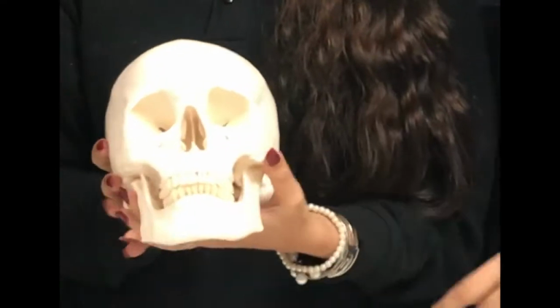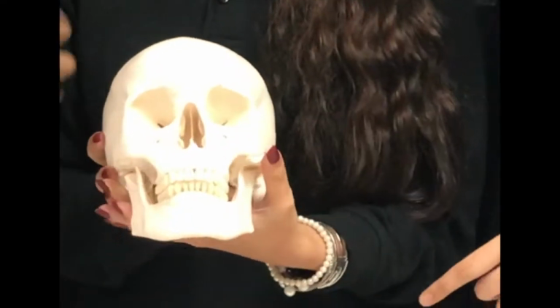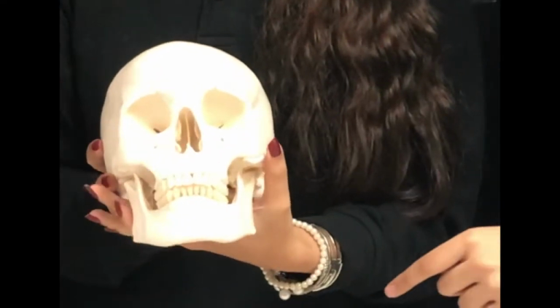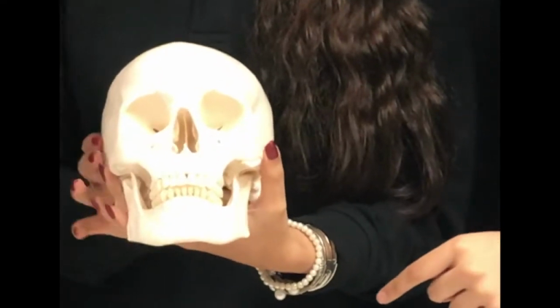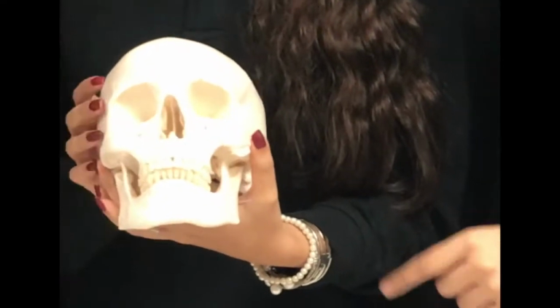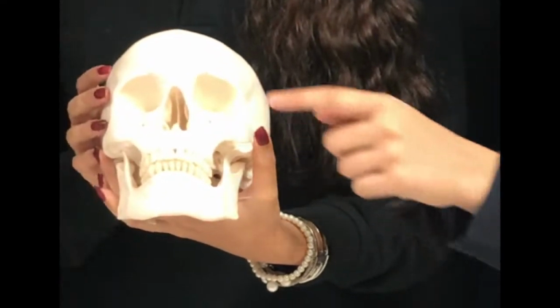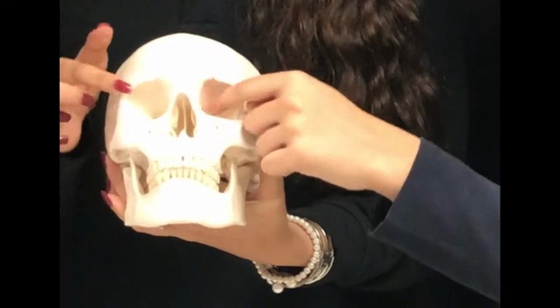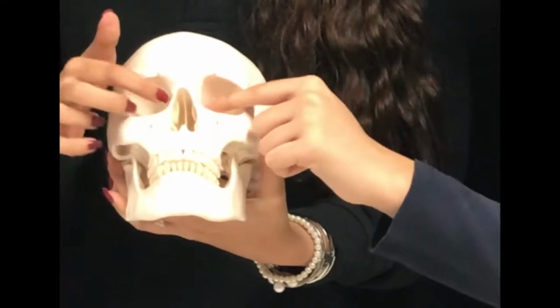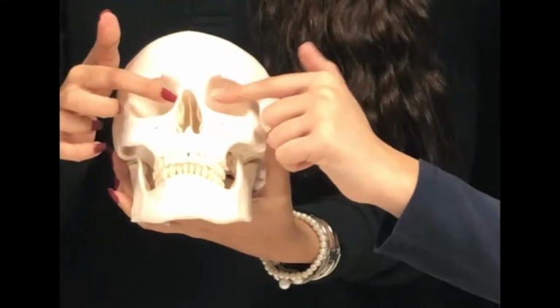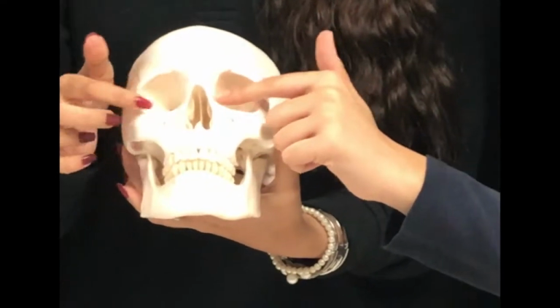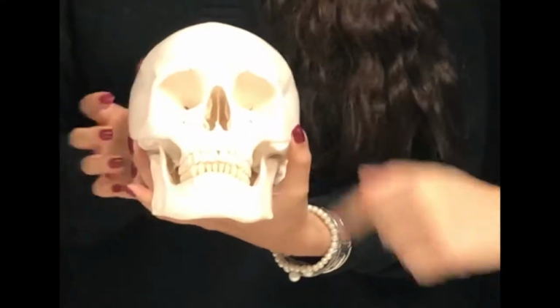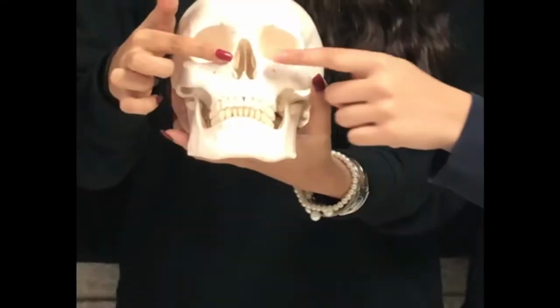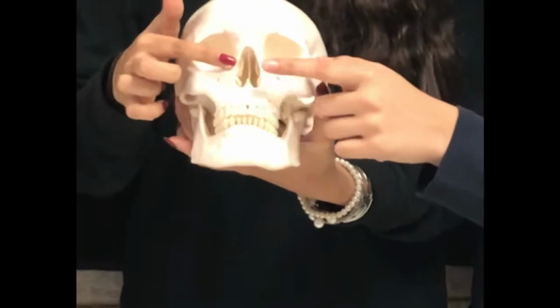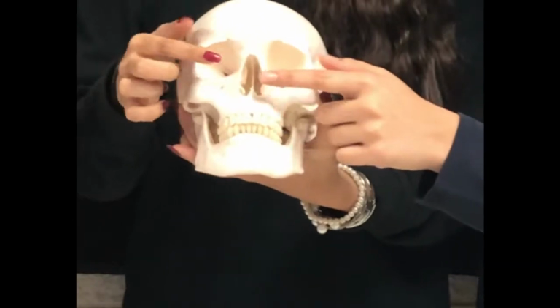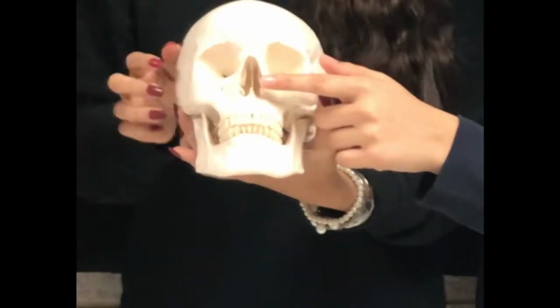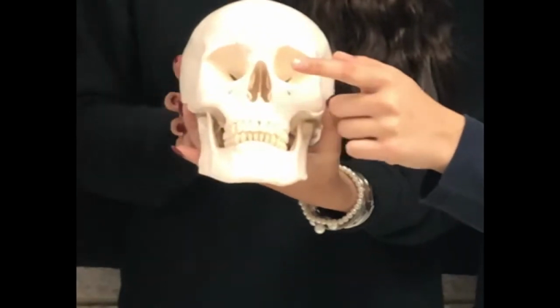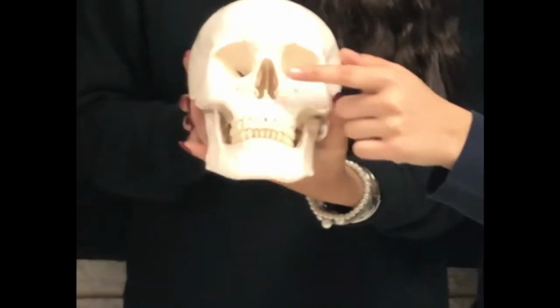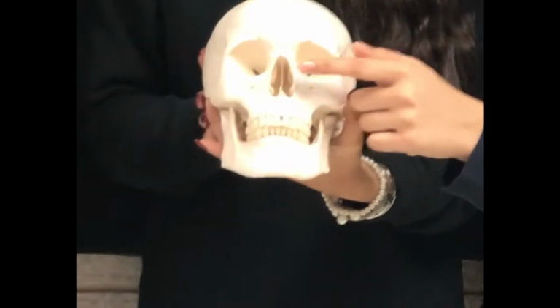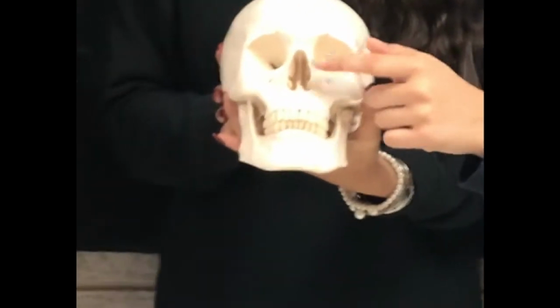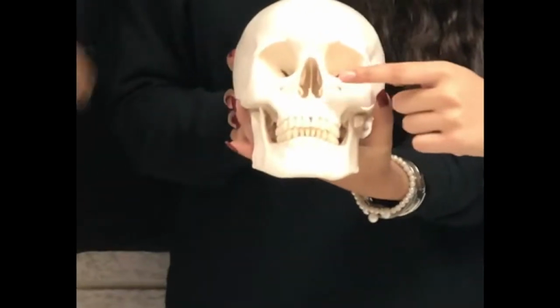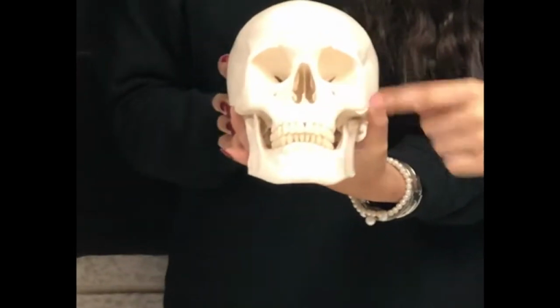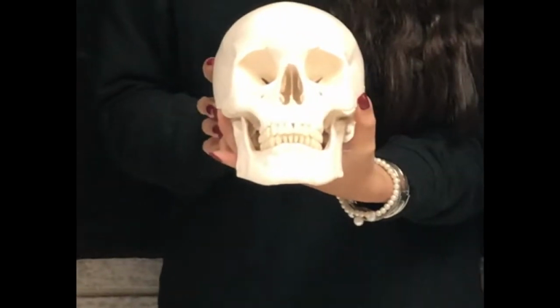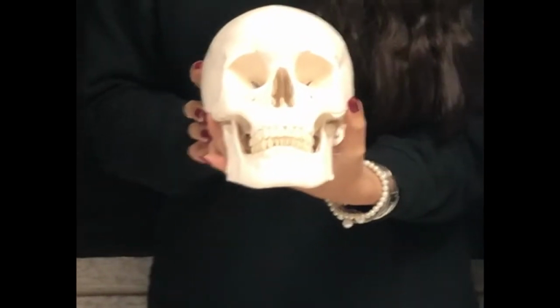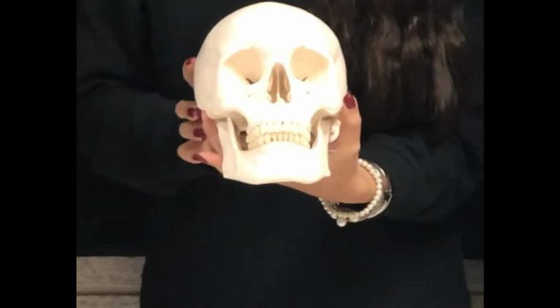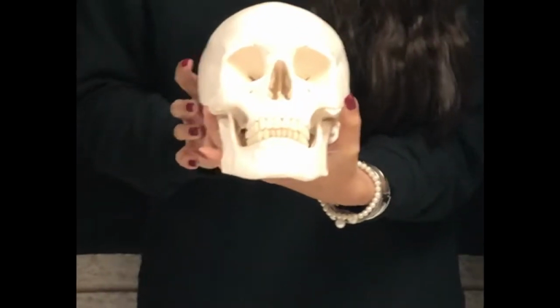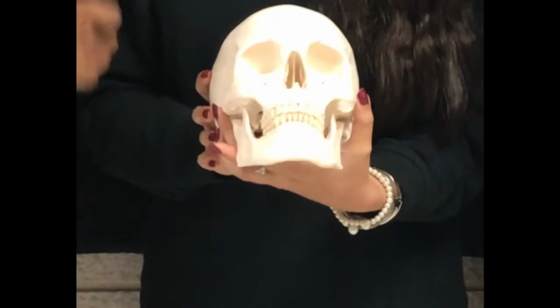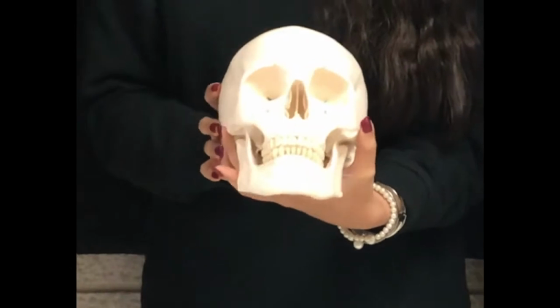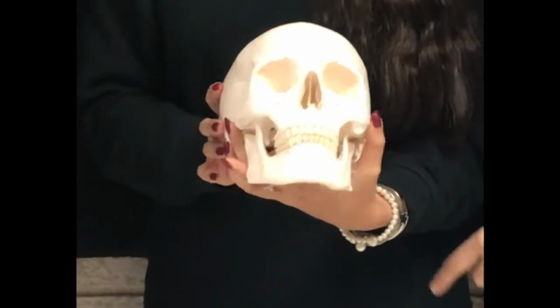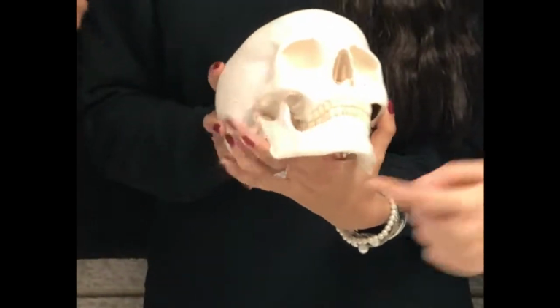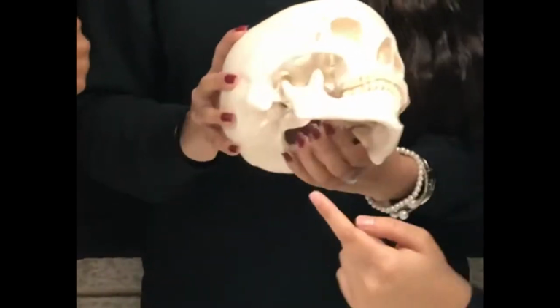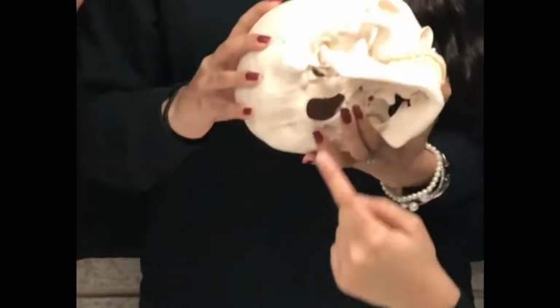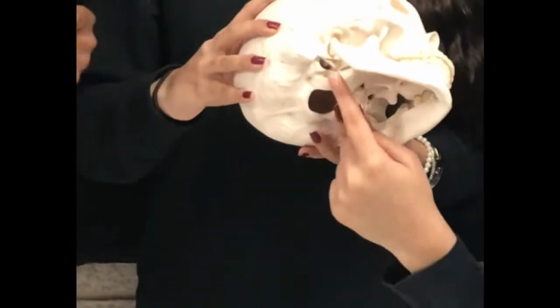A little bit higher is the lacrimal. There's a medial wall of each orbital. There's the nasal bone, which gives your nose its shape and tone. Now let's look at the slender stylo and don't get it confused with the green bone.